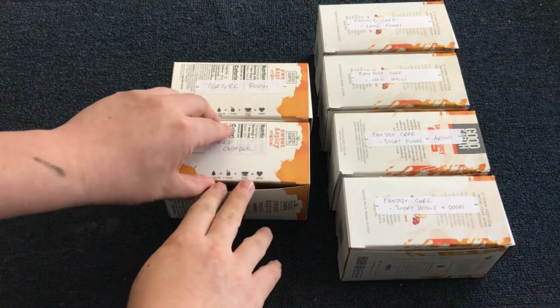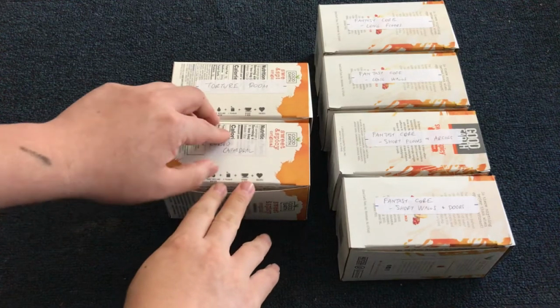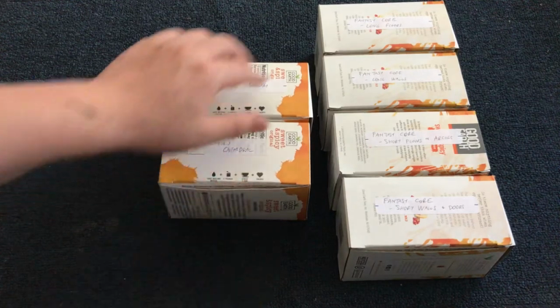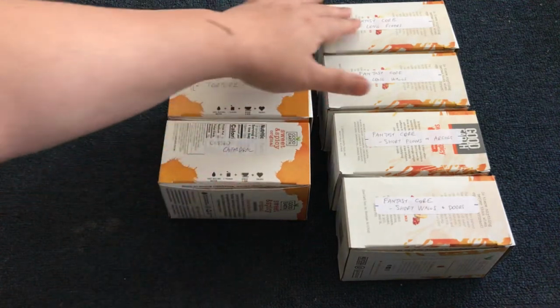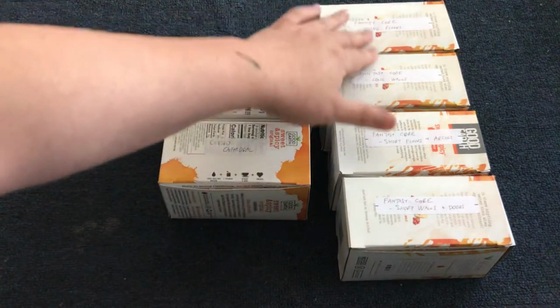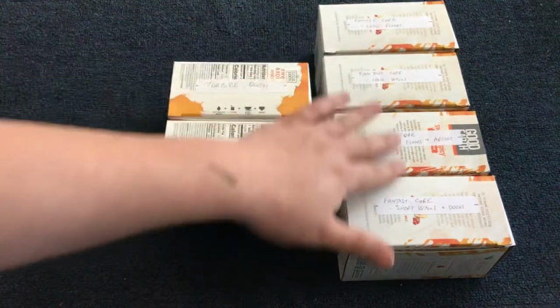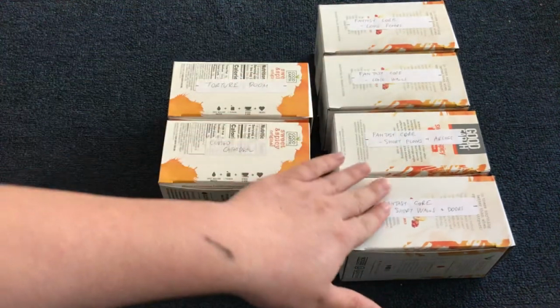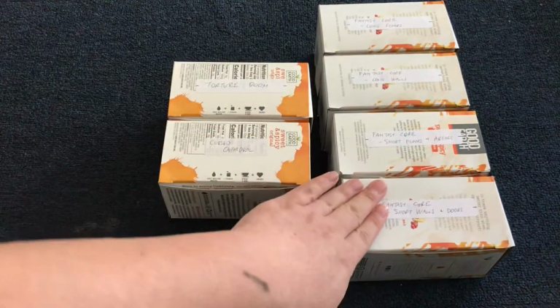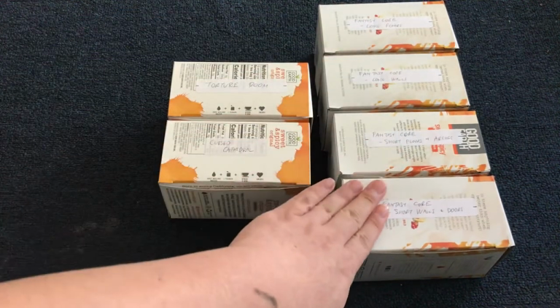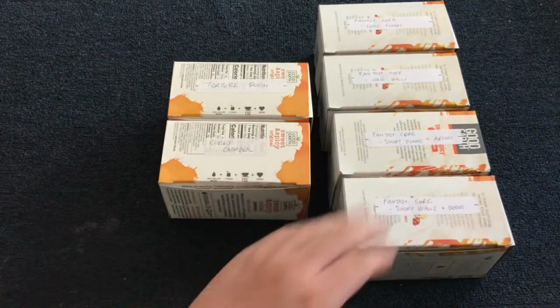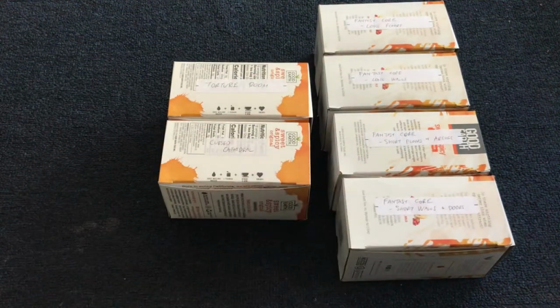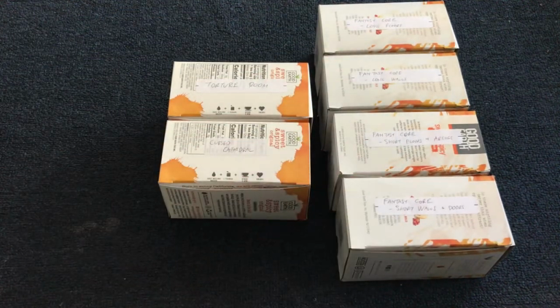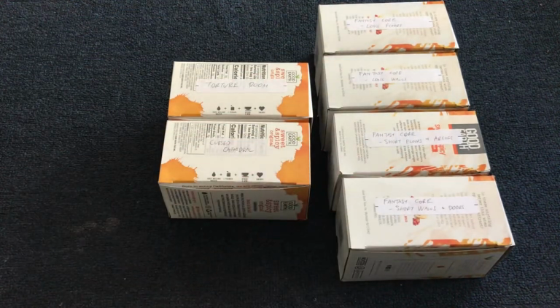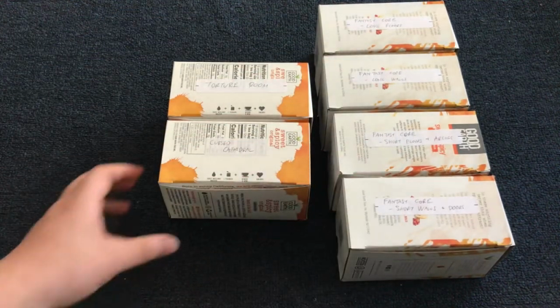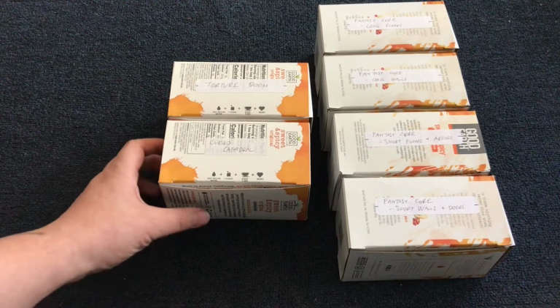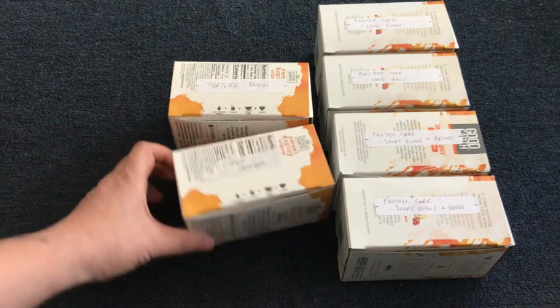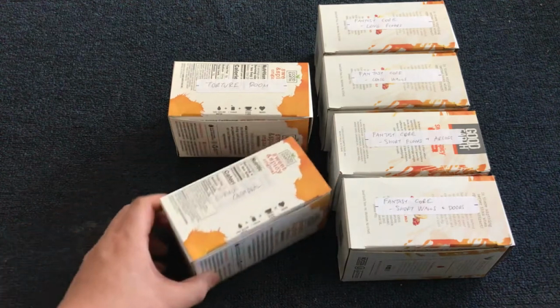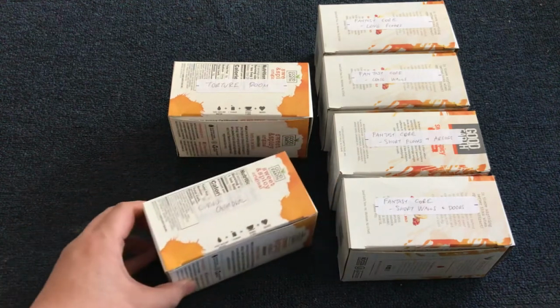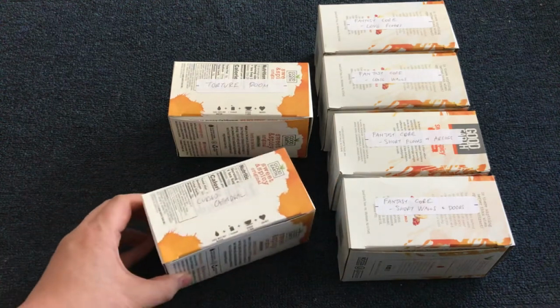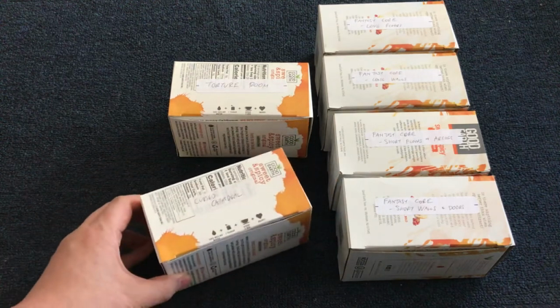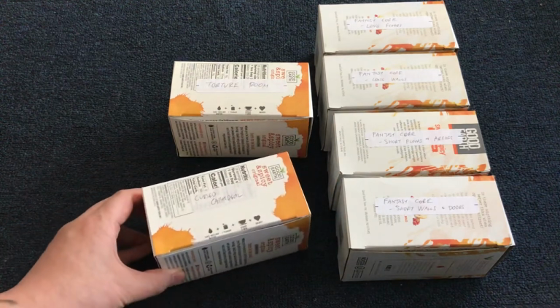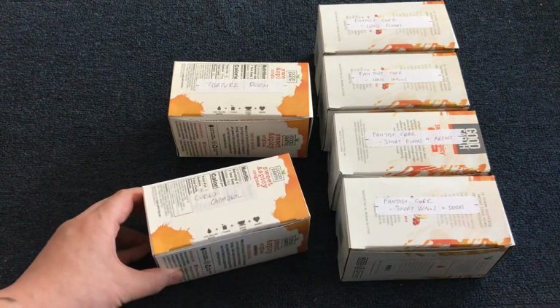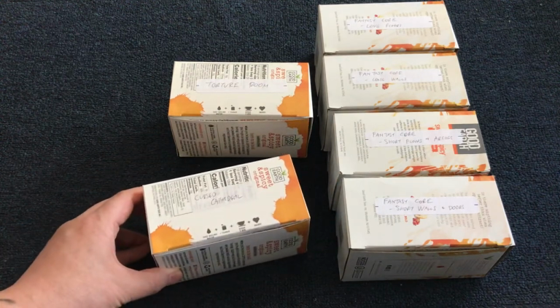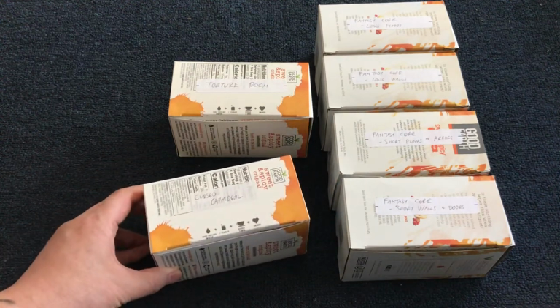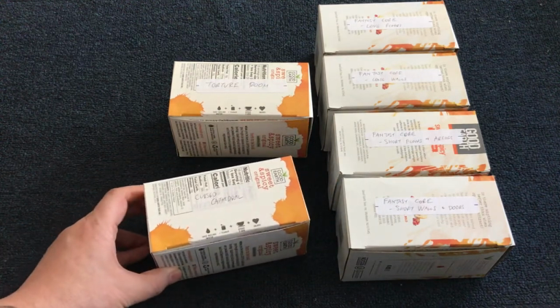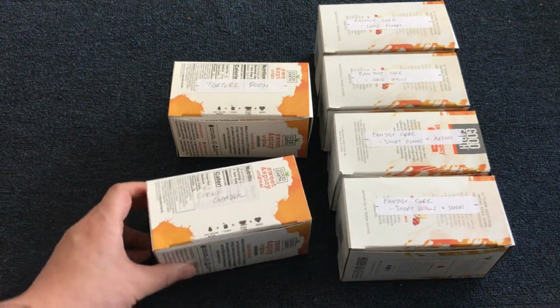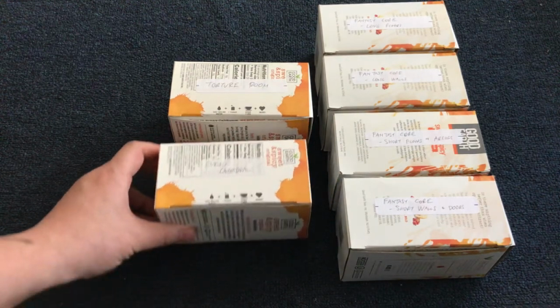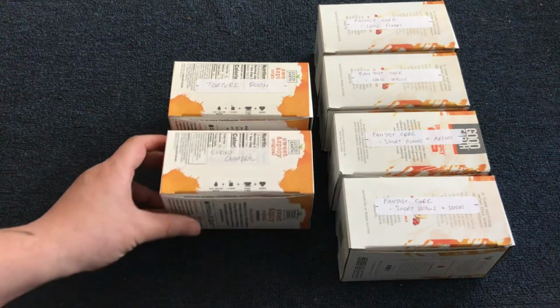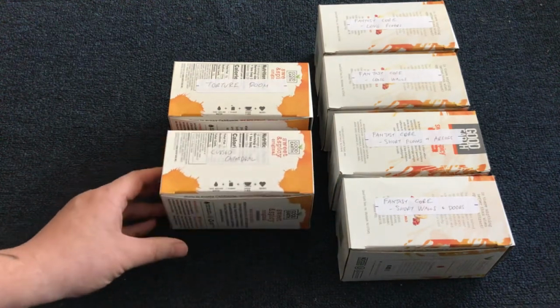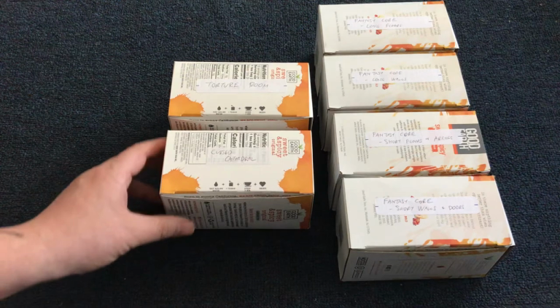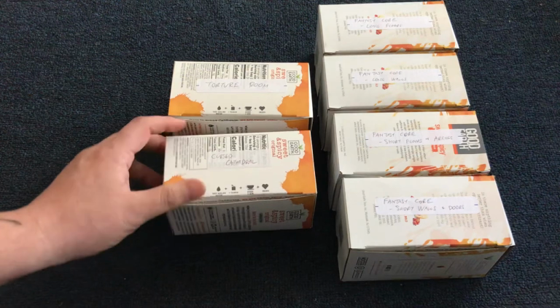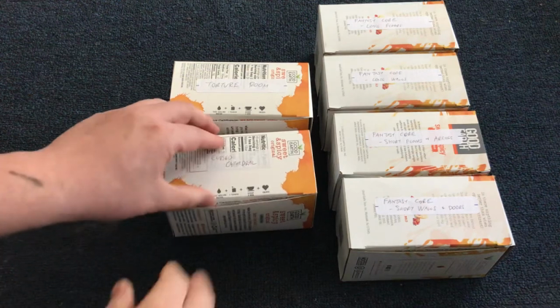You'll notice that here are the four boxes used for the fantasy core set, while each of the individual rooms uses up one box. So let's take a look at what's inside.